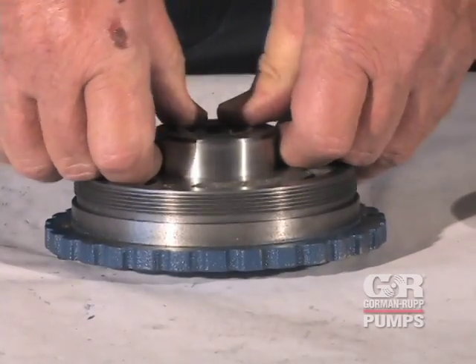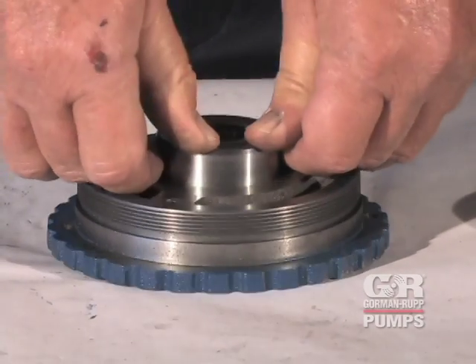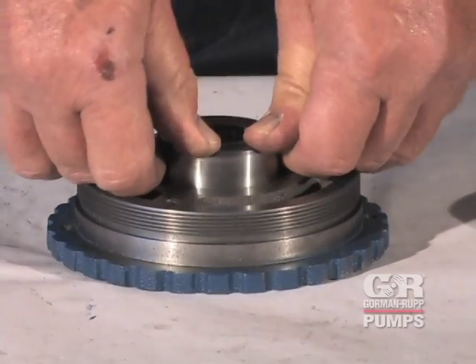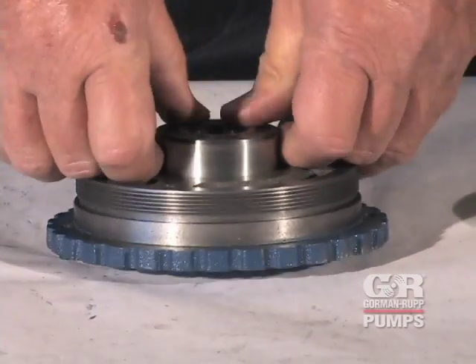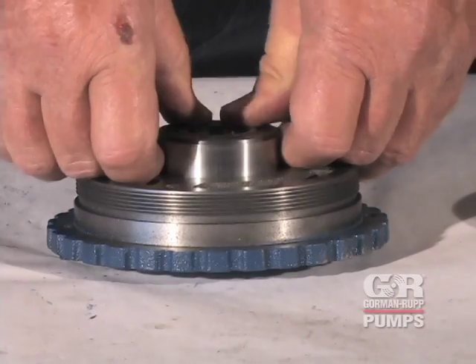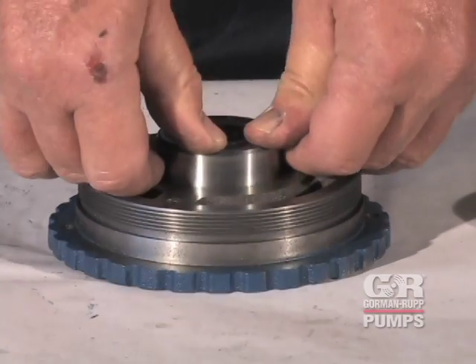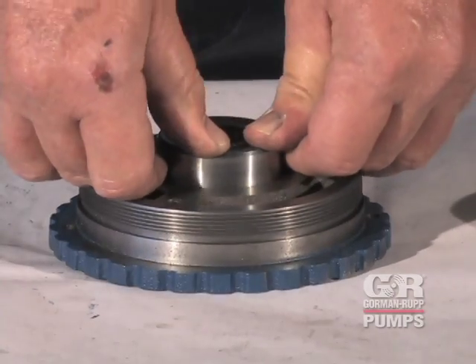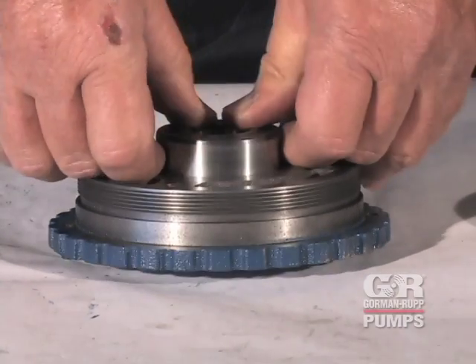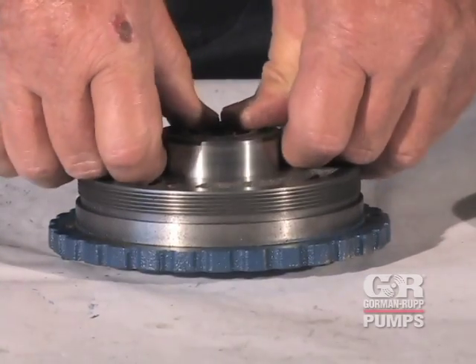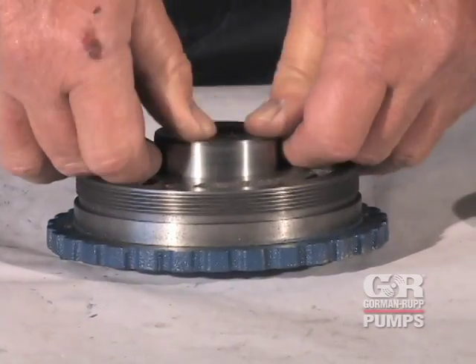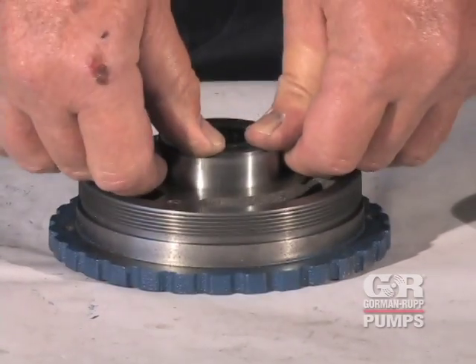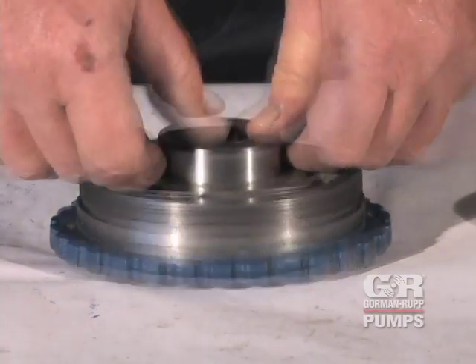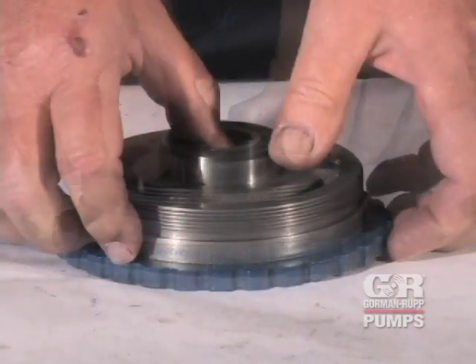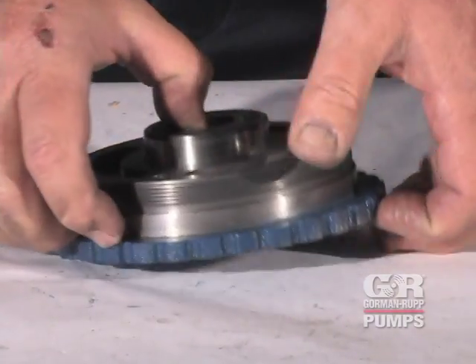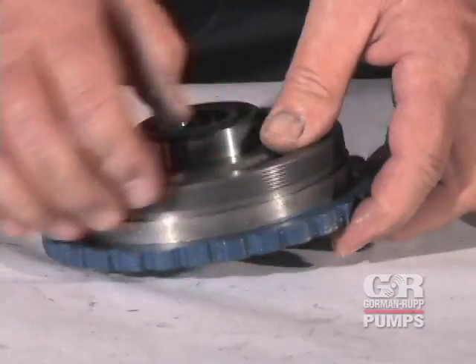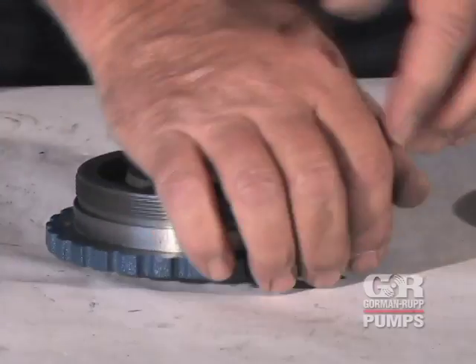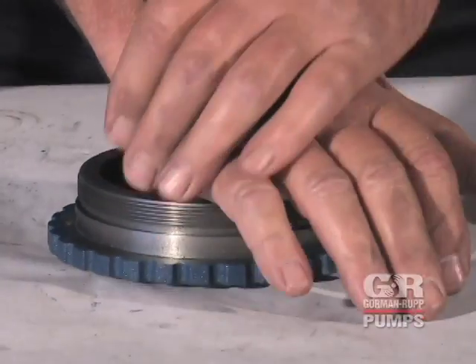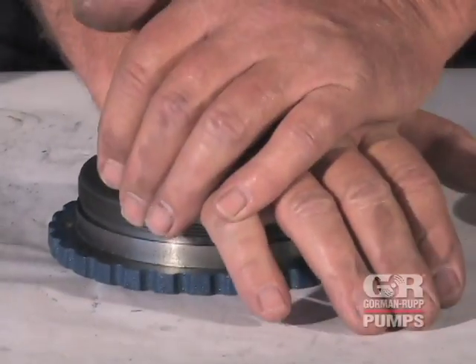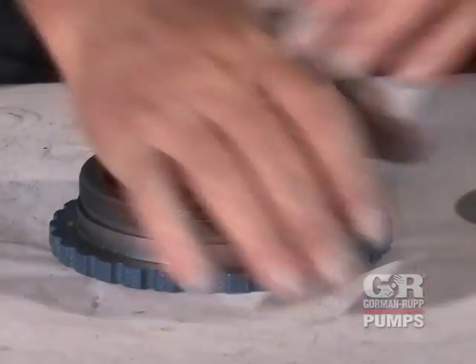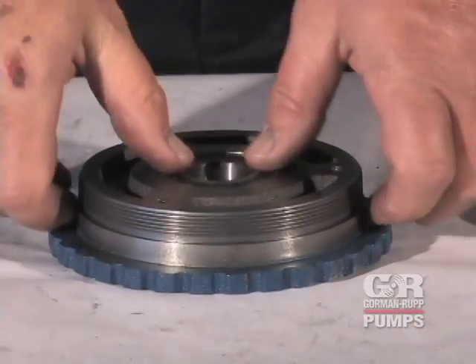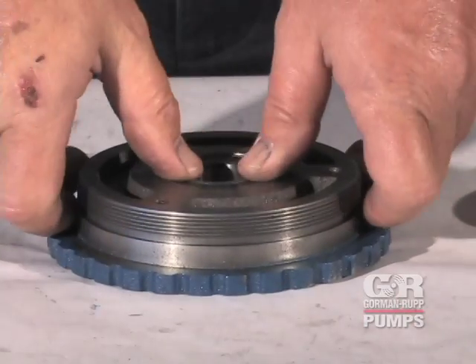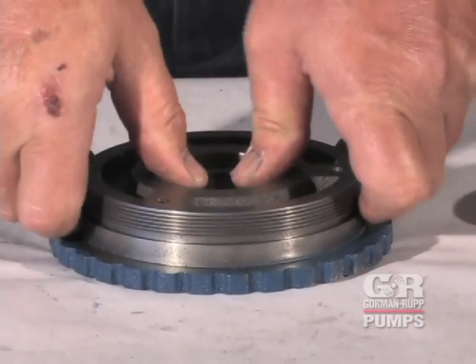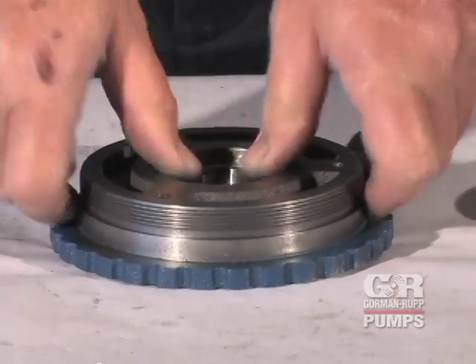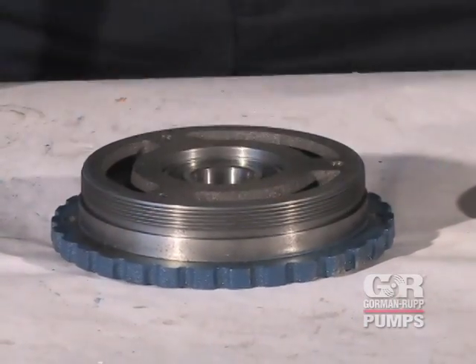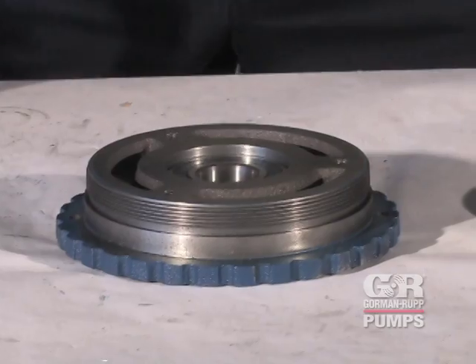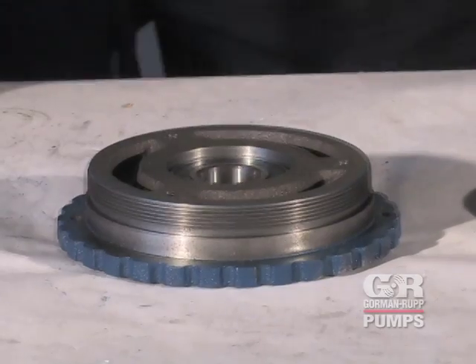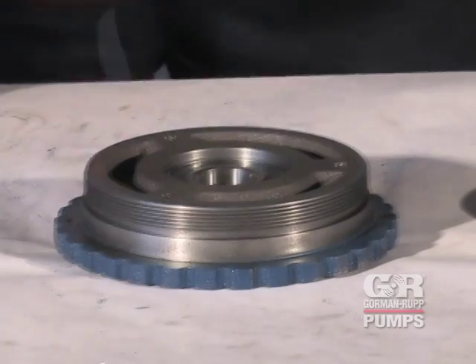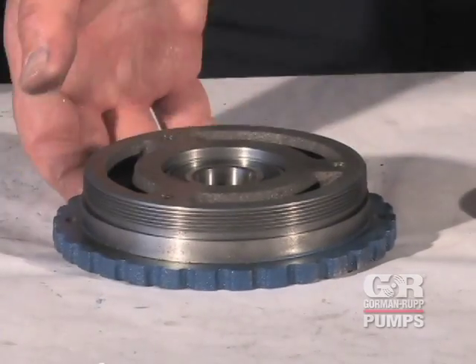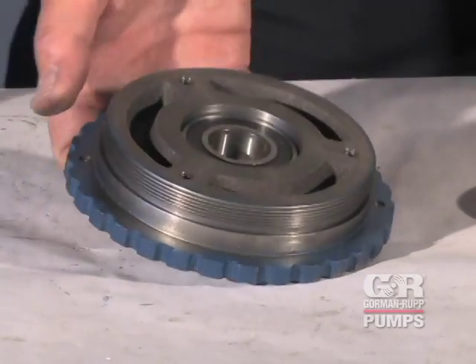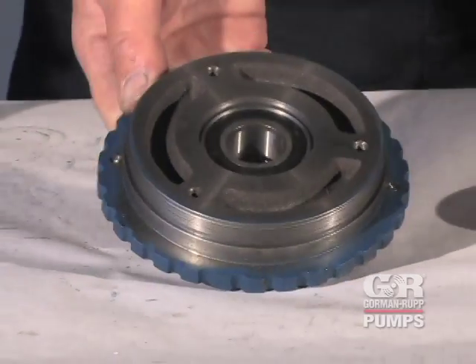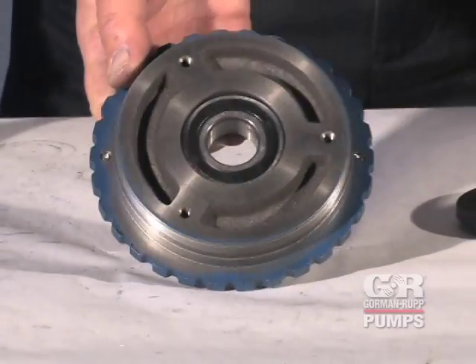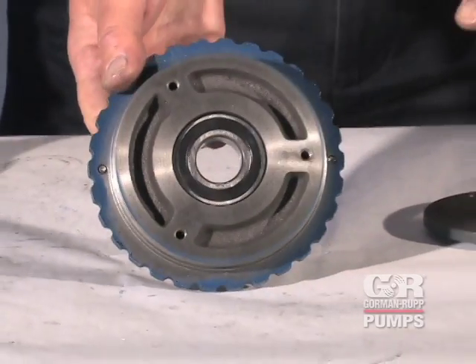Coat the bearing with light oil. The bearing tolerance provides a light press fit into the rotor adjusting sleeve. Replace the rotor adjusting sleeve if the proper fit is not achieved.